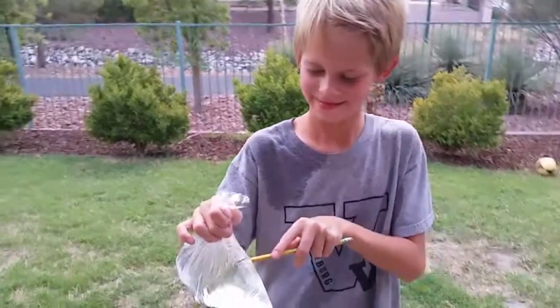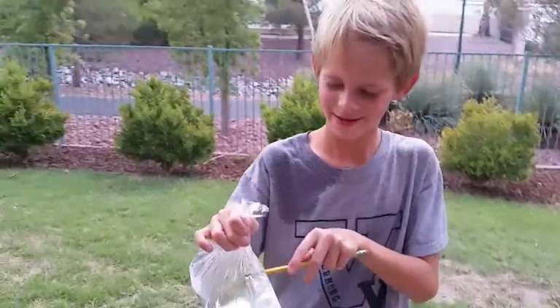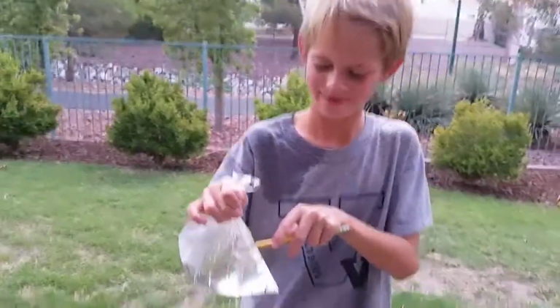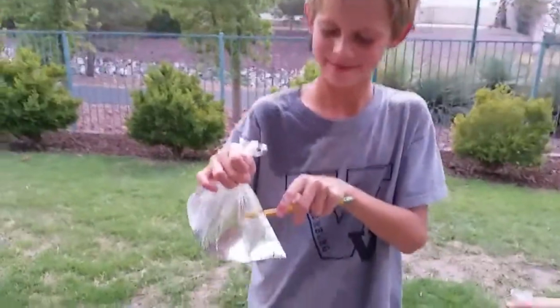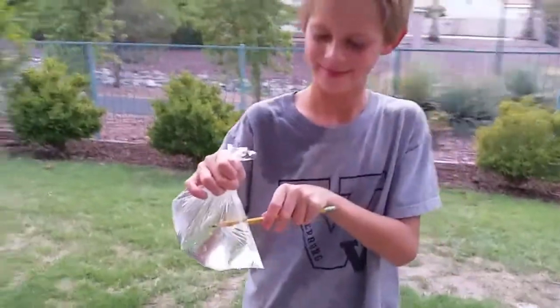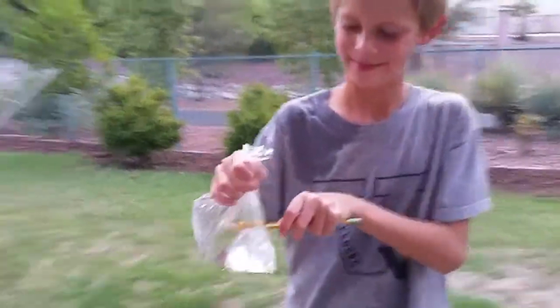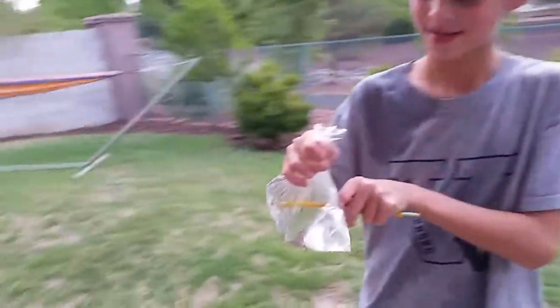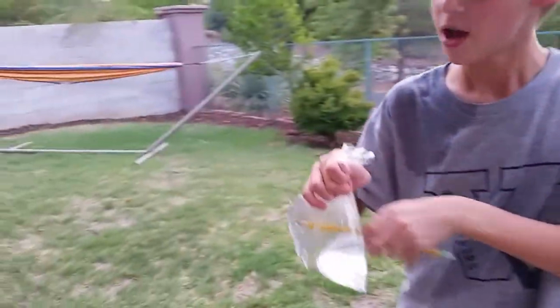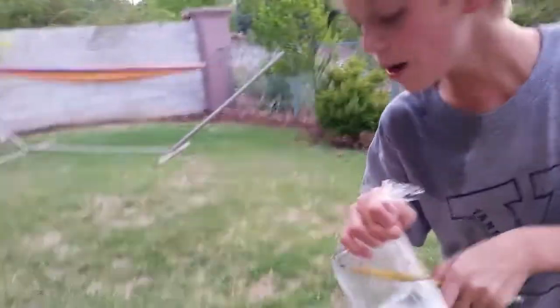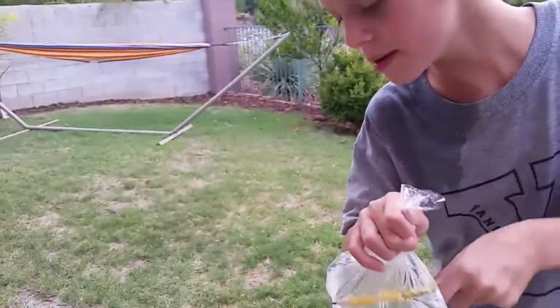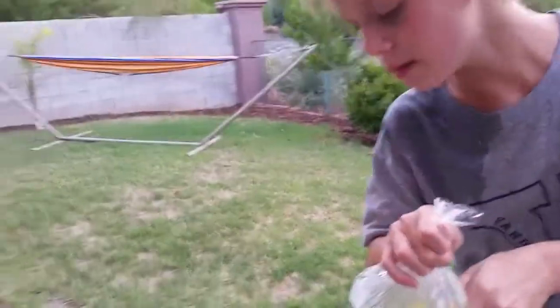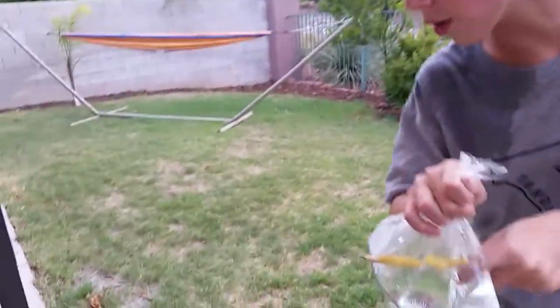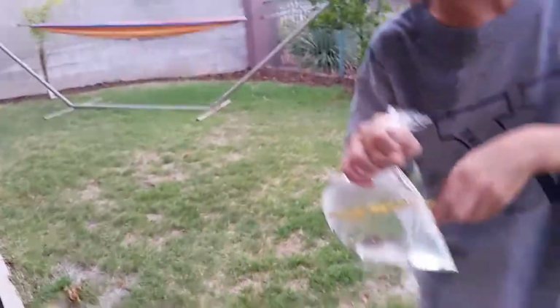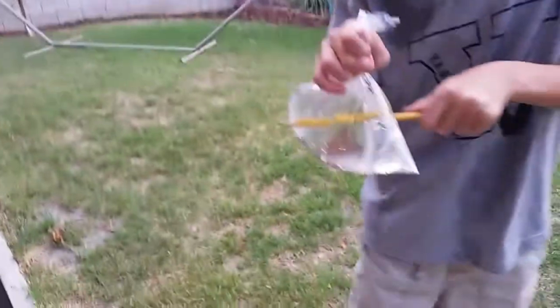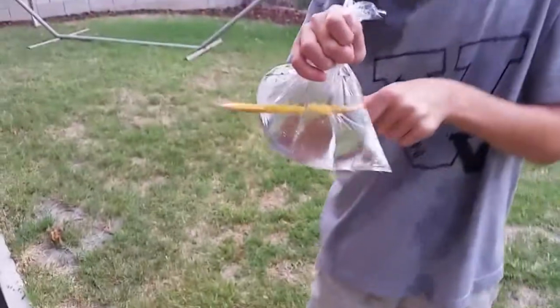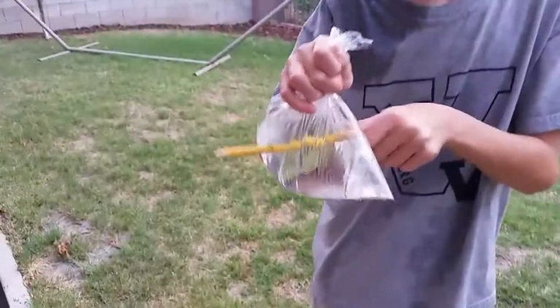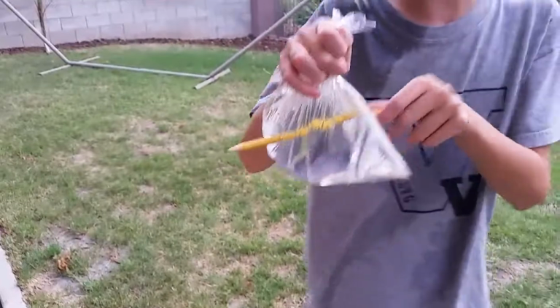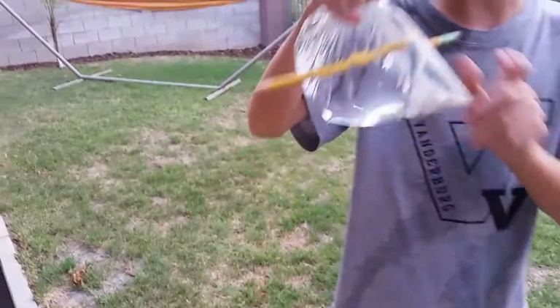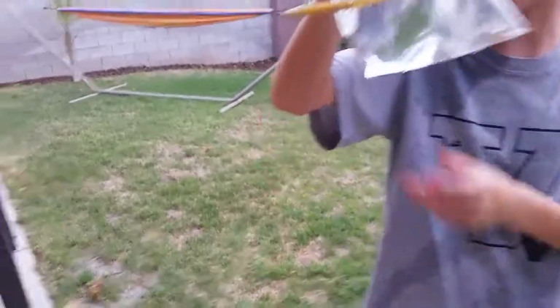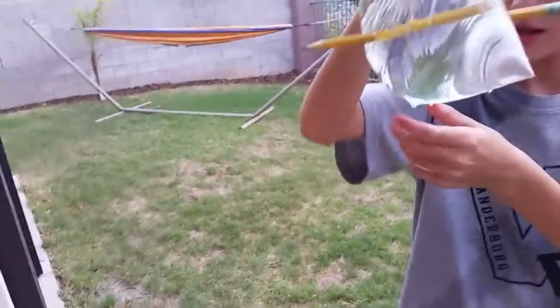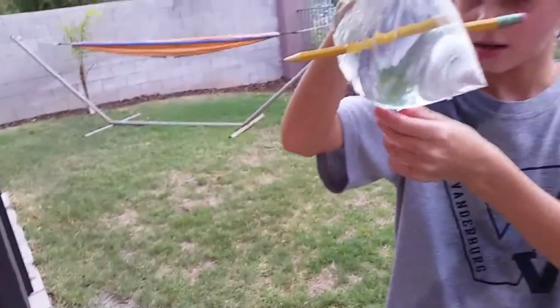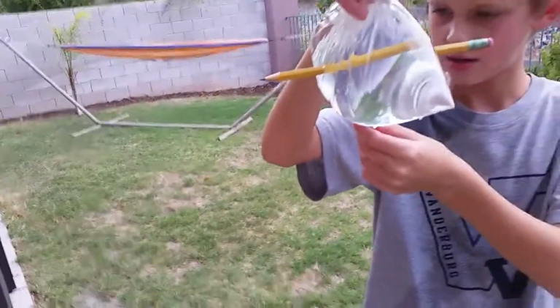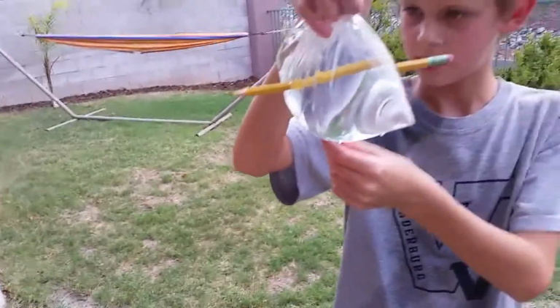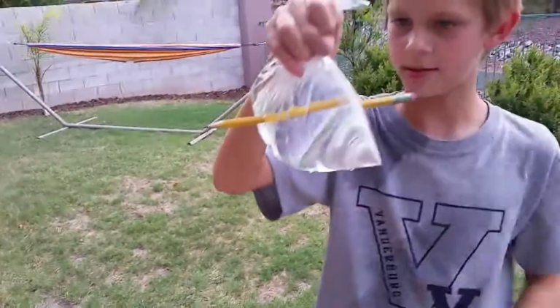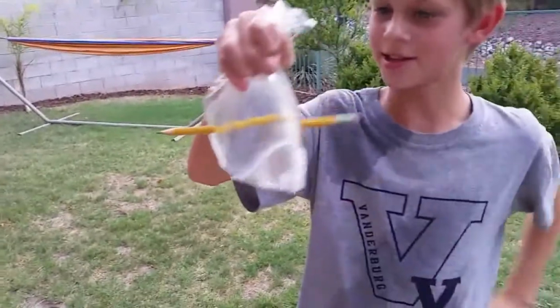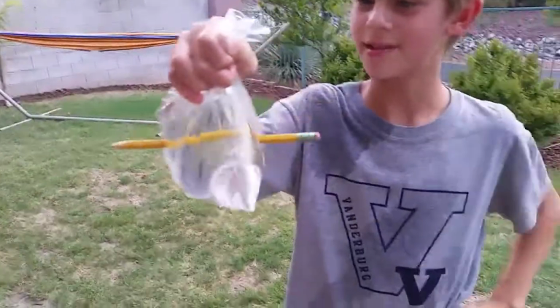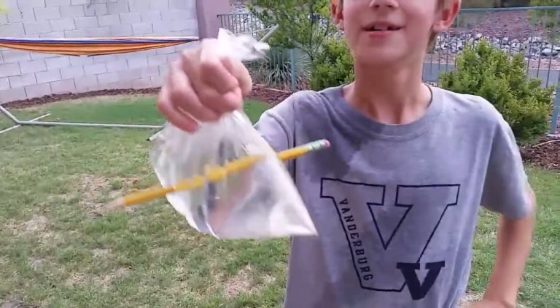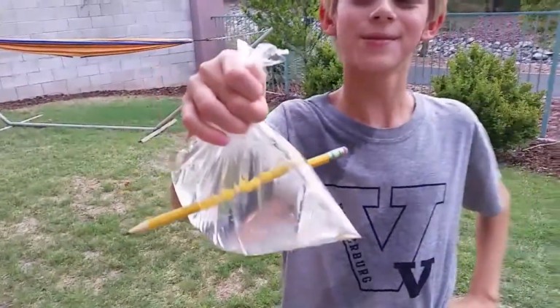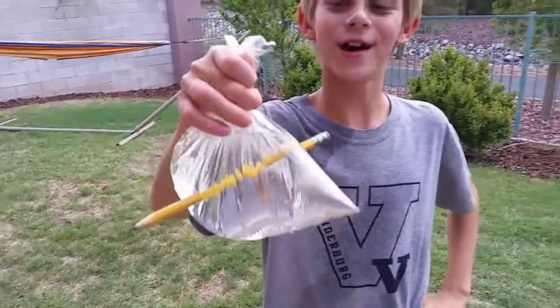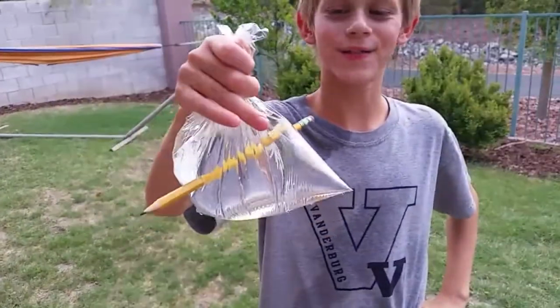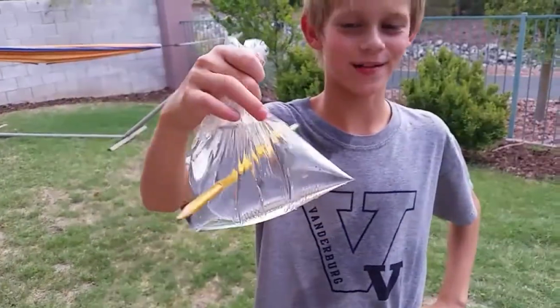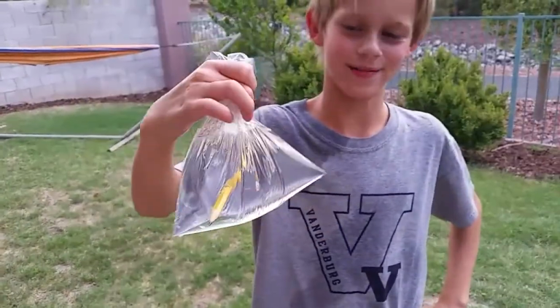There we go. Oh gosh, I think it's from a leak. Huh, it did. Maybe you don't have to fill it halfway full.